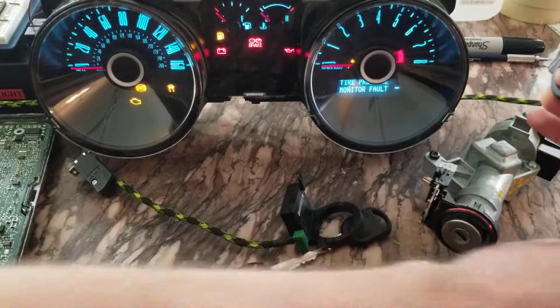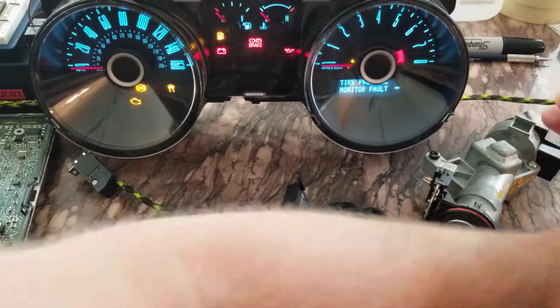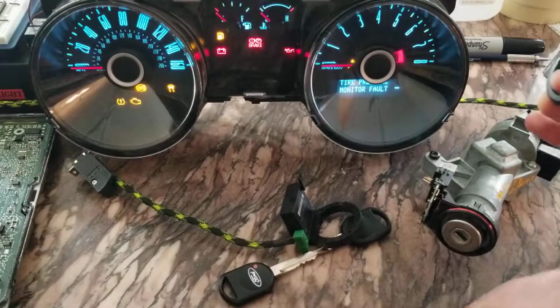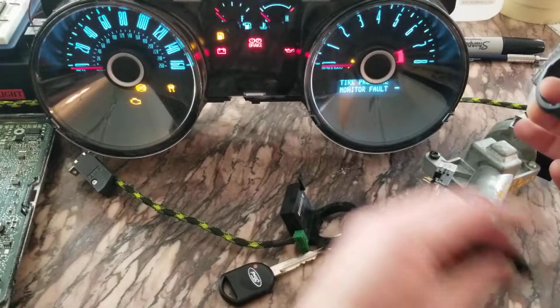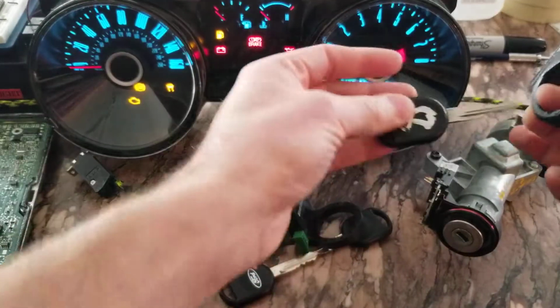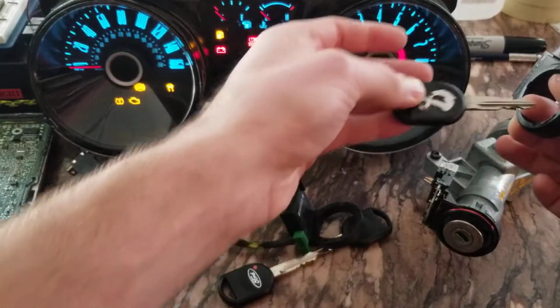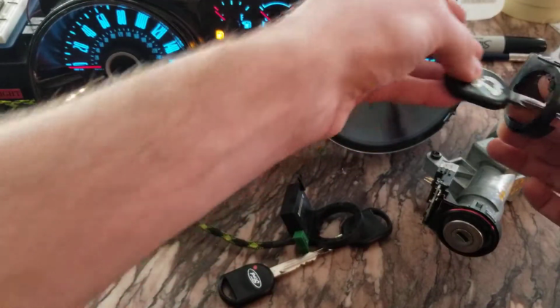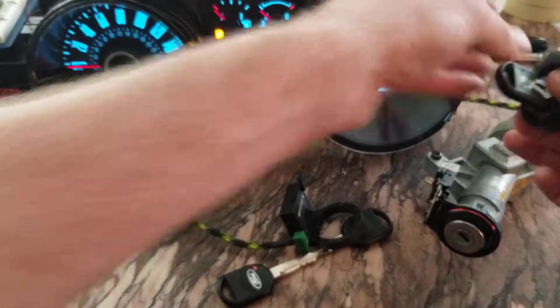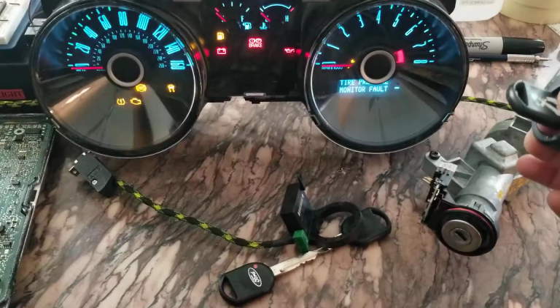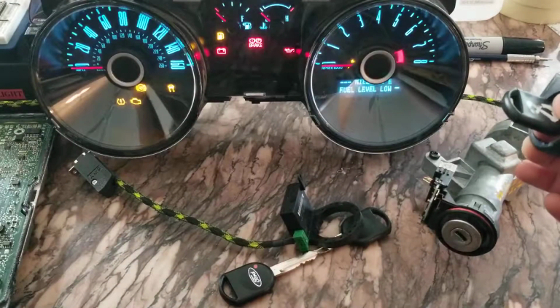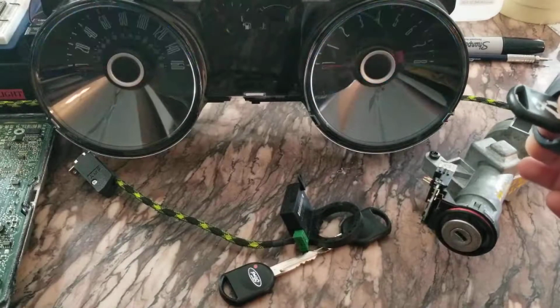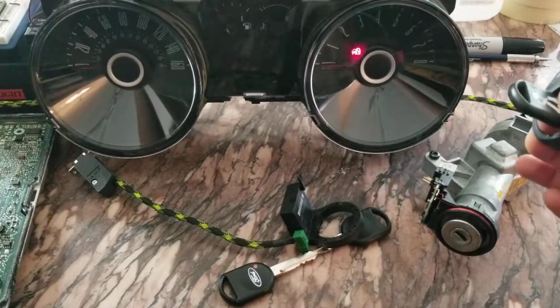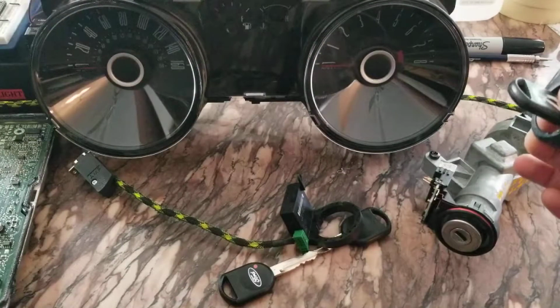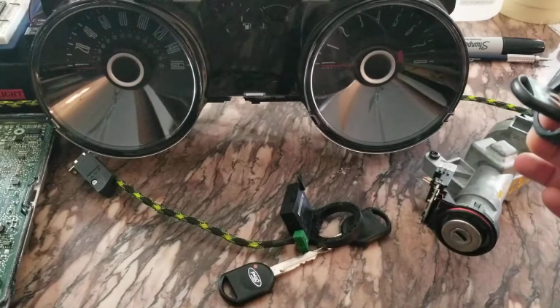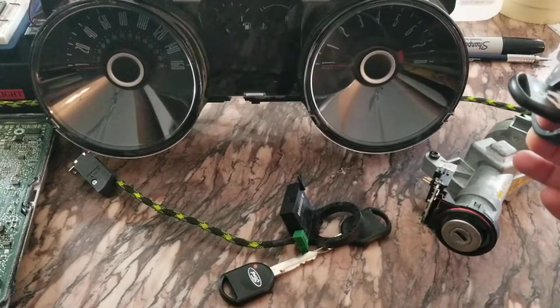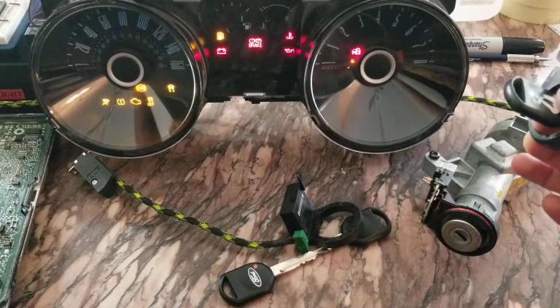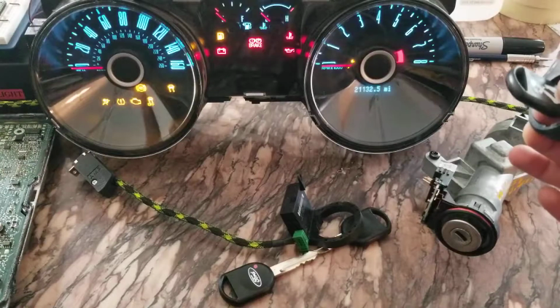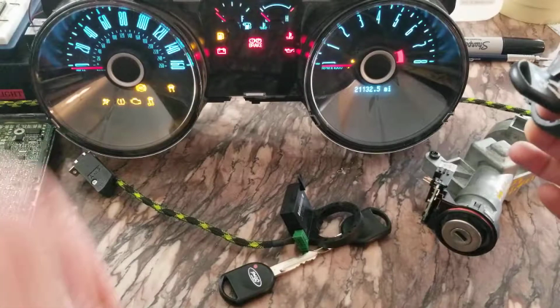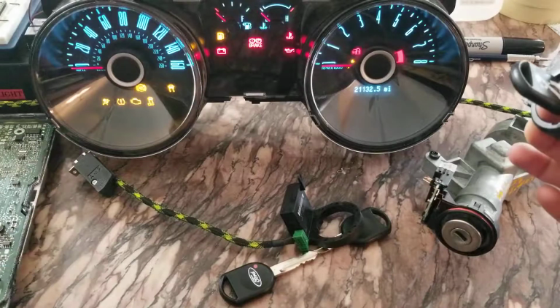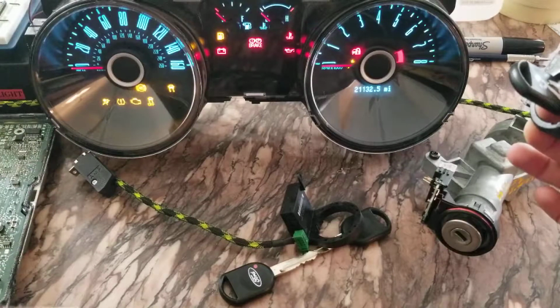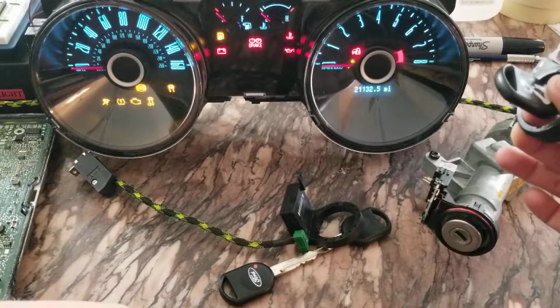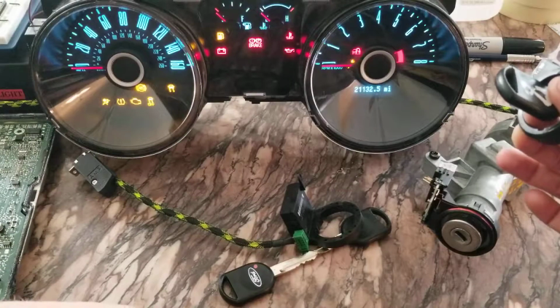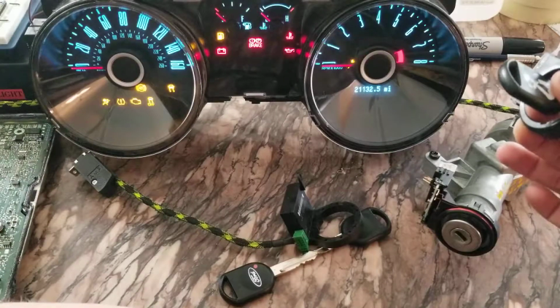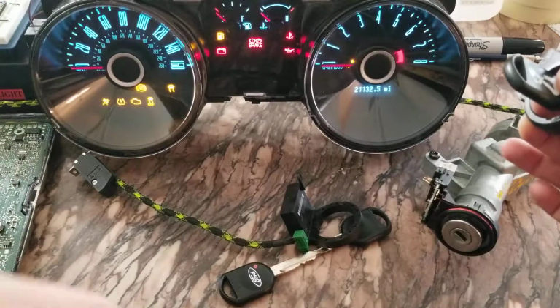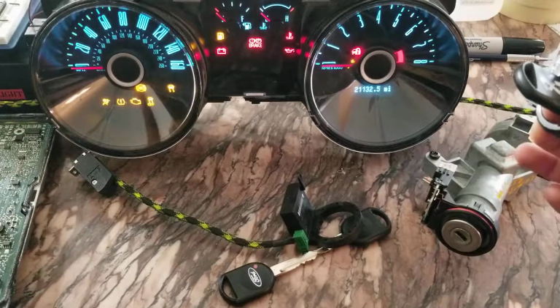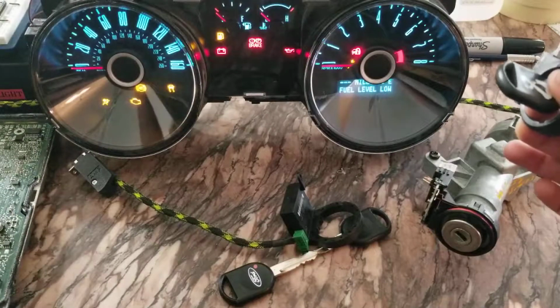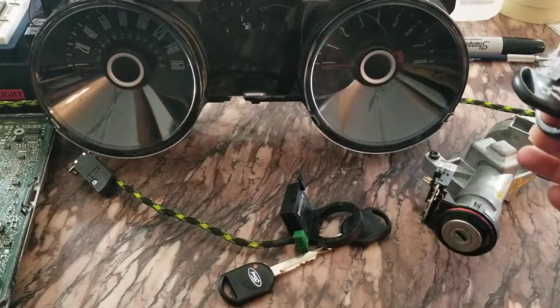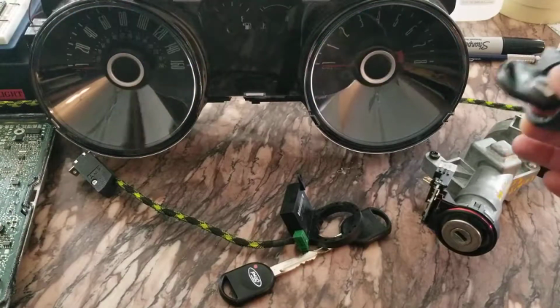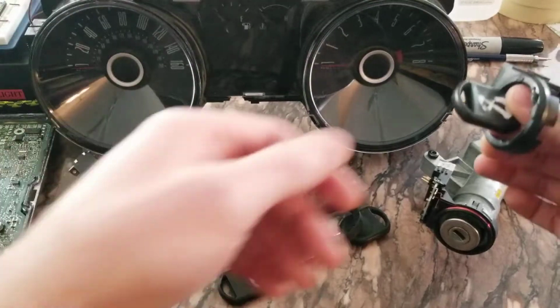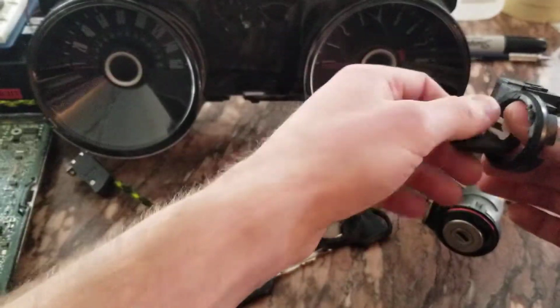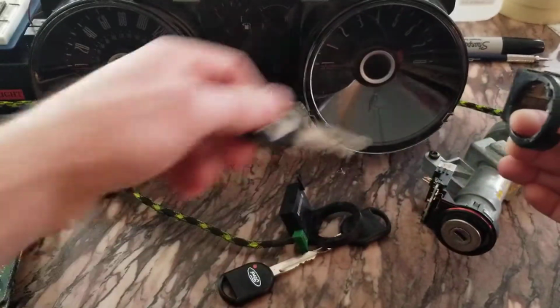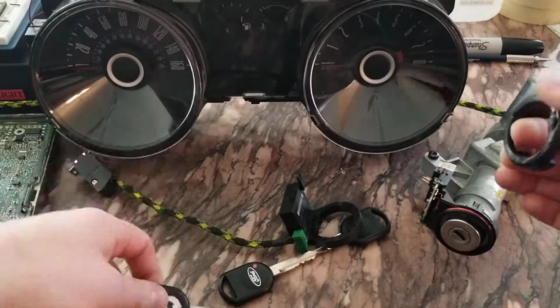Let's grab that unprogrammed one again. Key off, key on - rapid flashing. So all good.